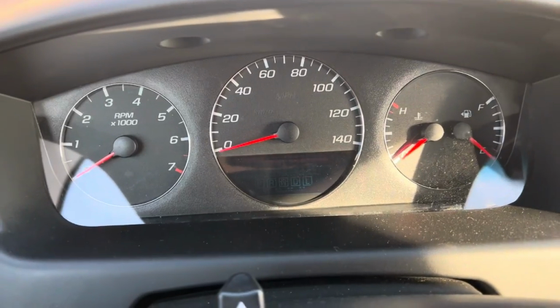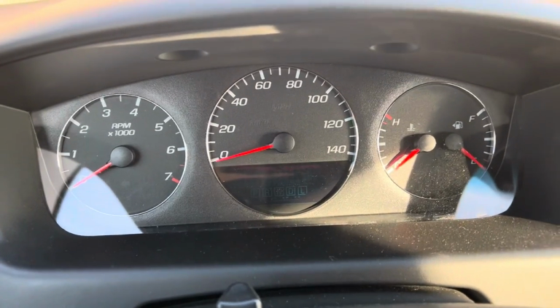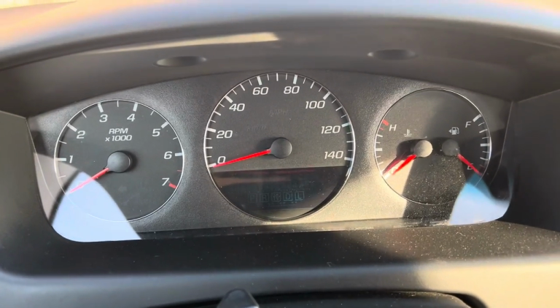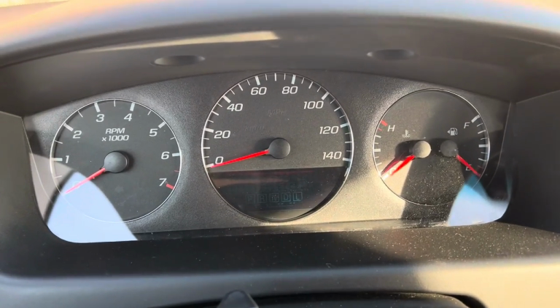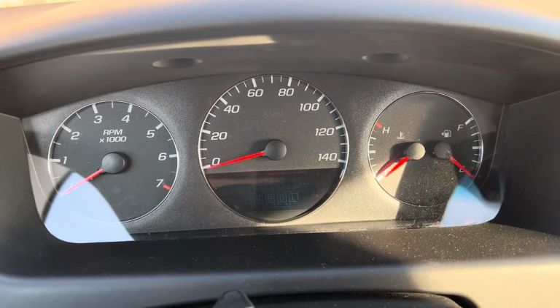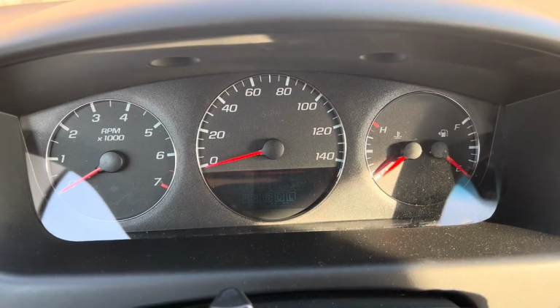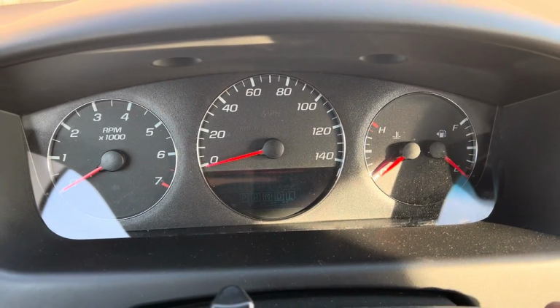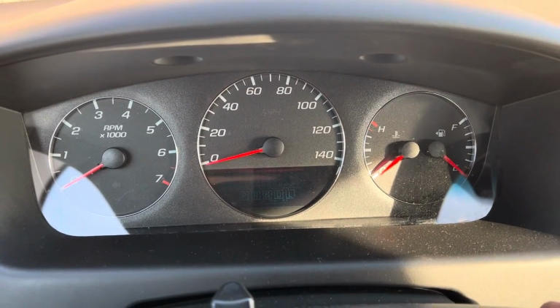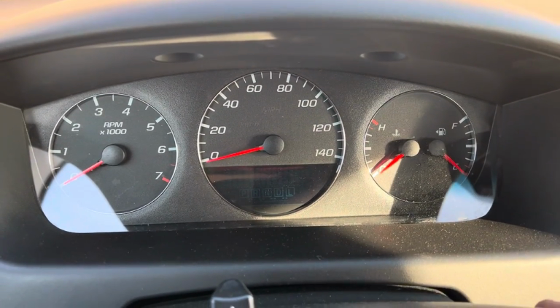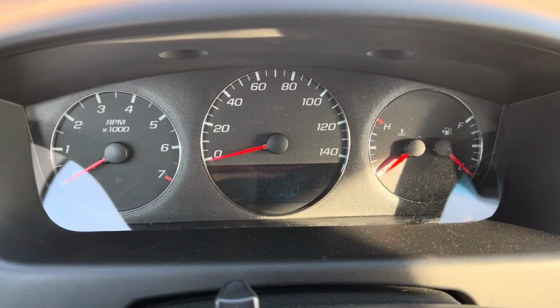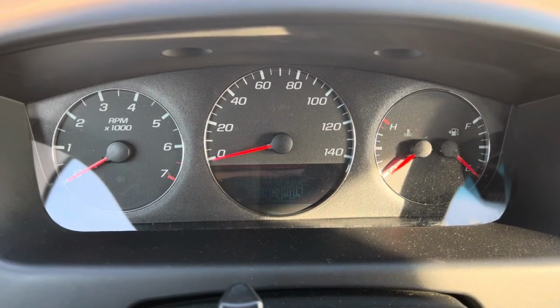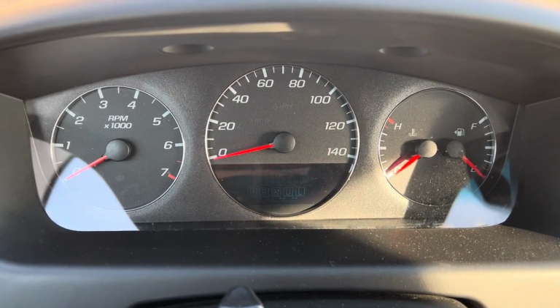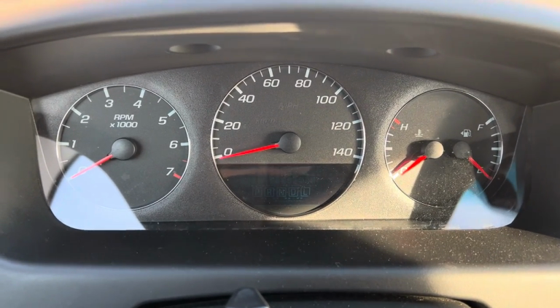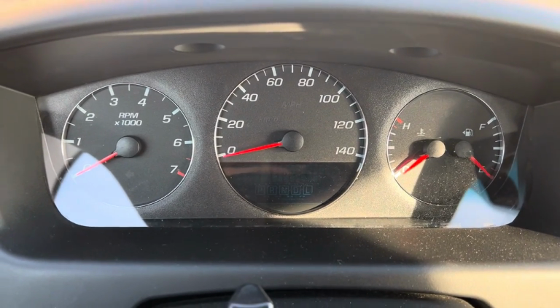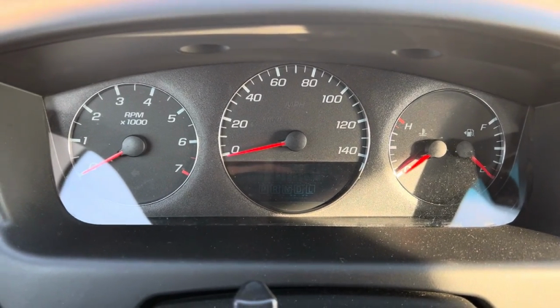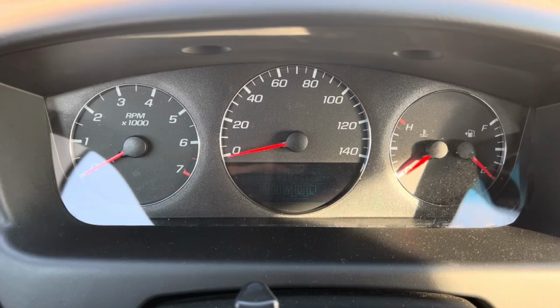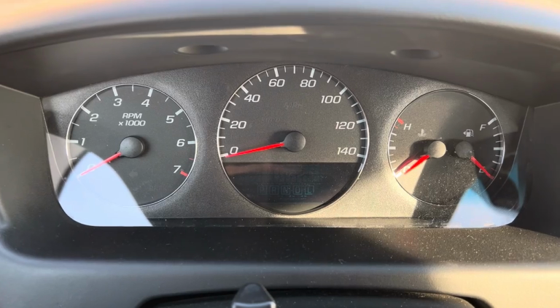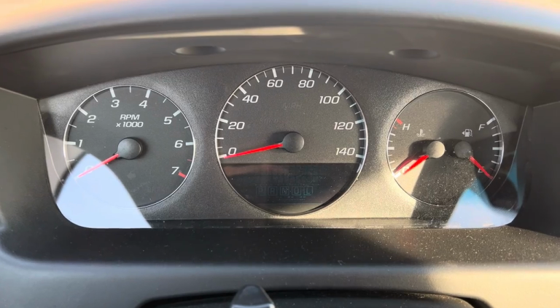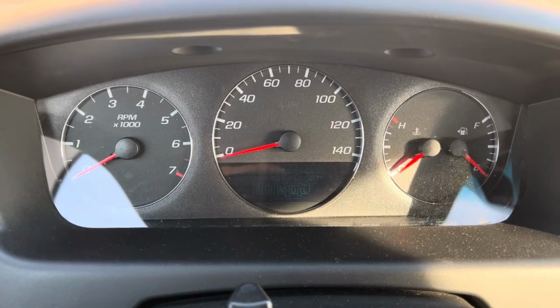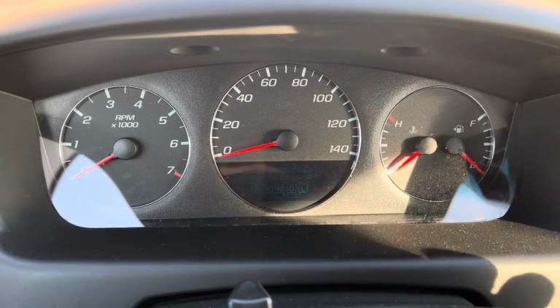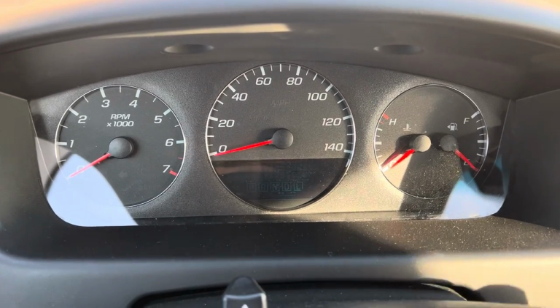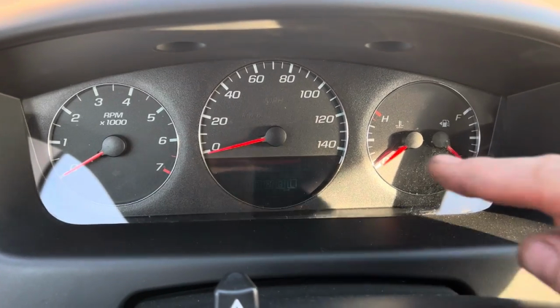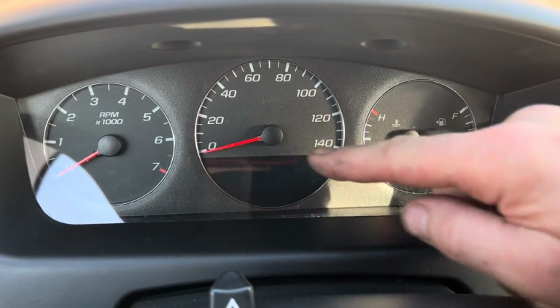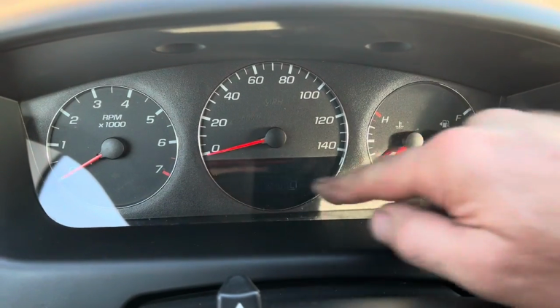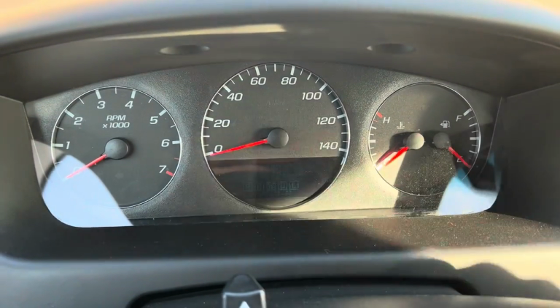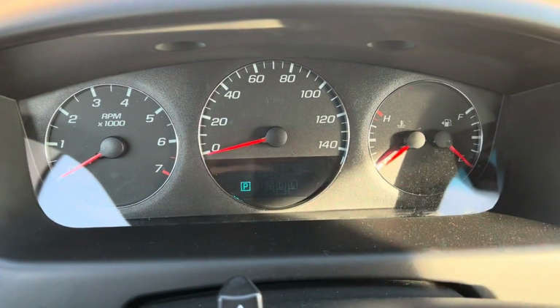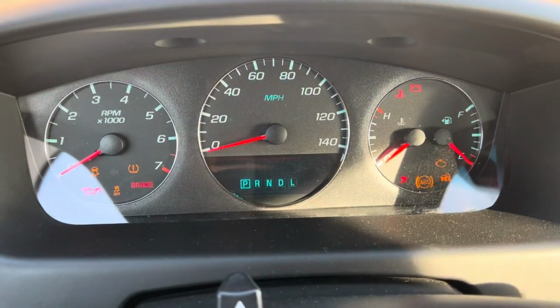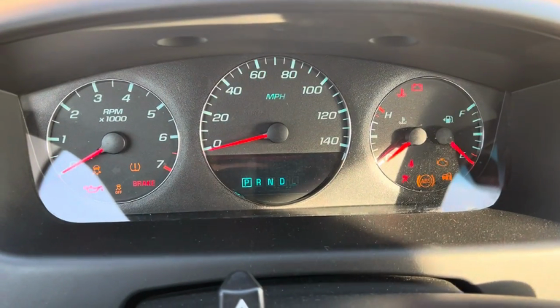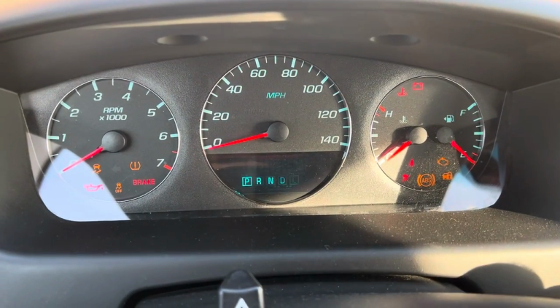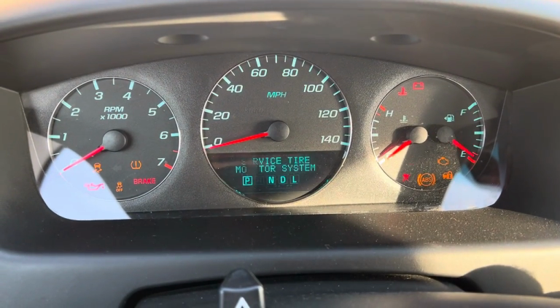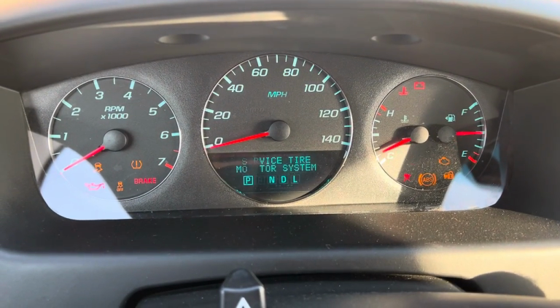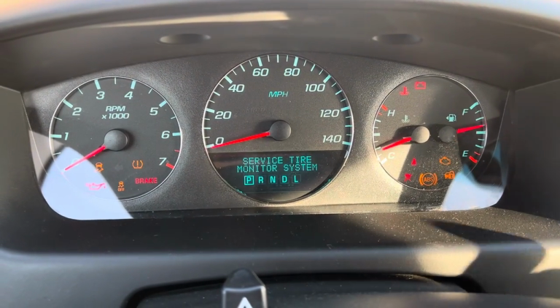Hello YouTubers, we have a 2015 Chevrolet Impala here and we're going to show you how to reset the oil change indicator on here.